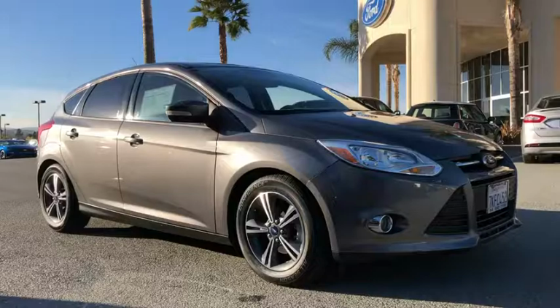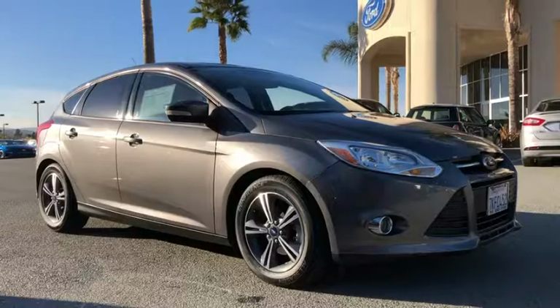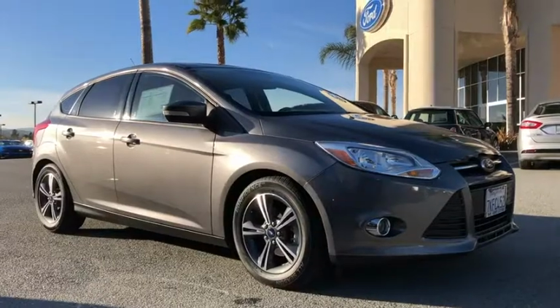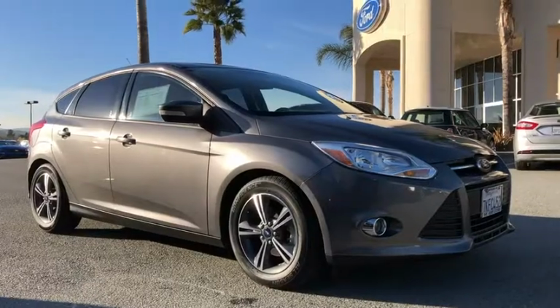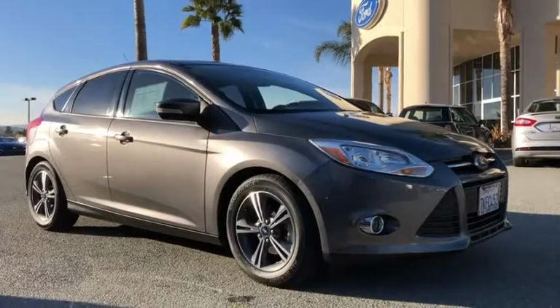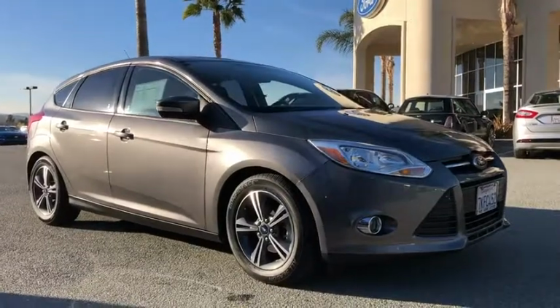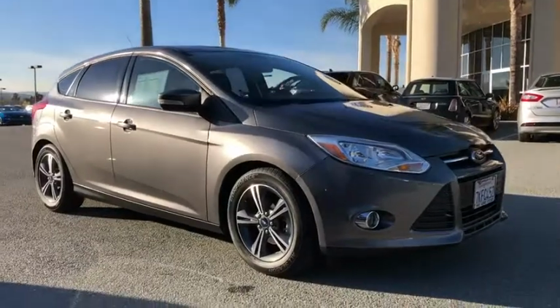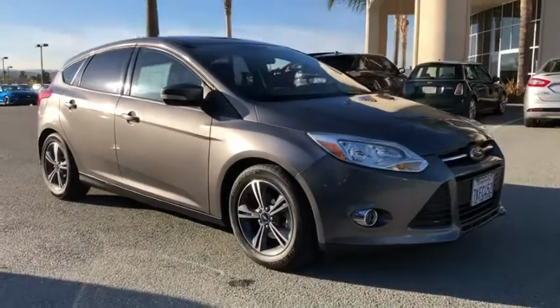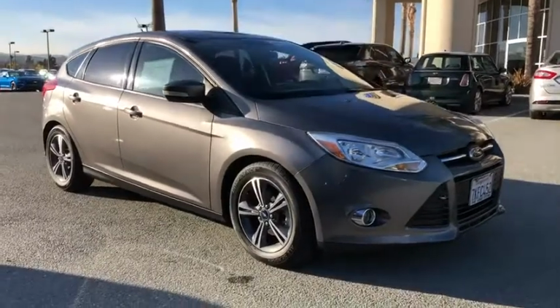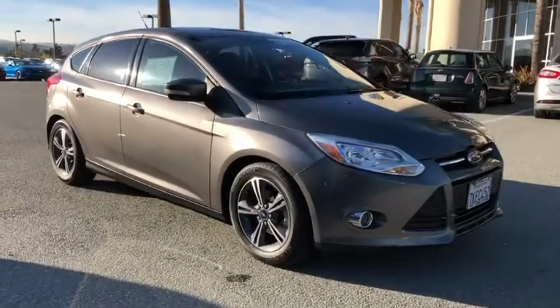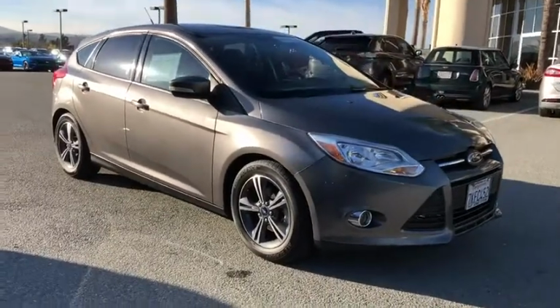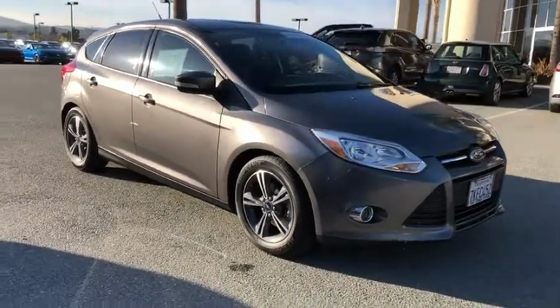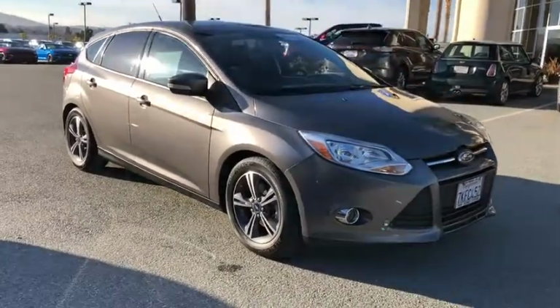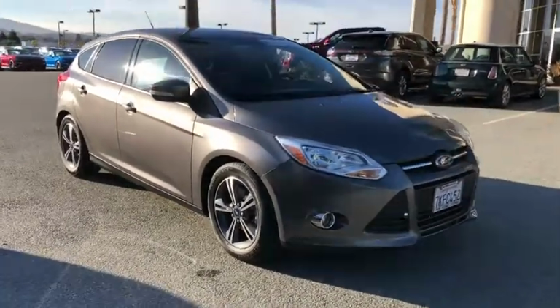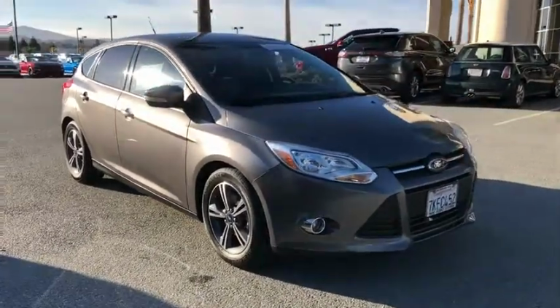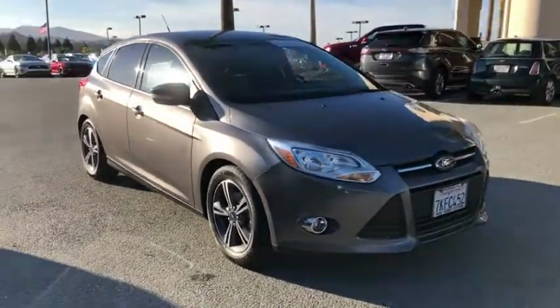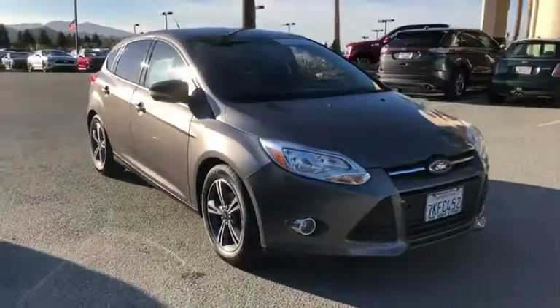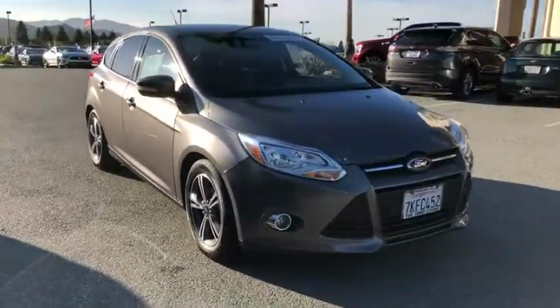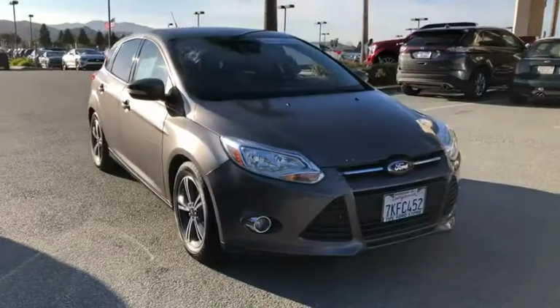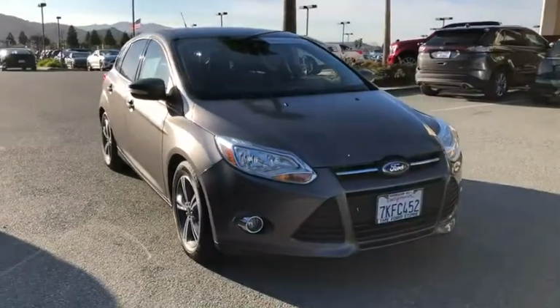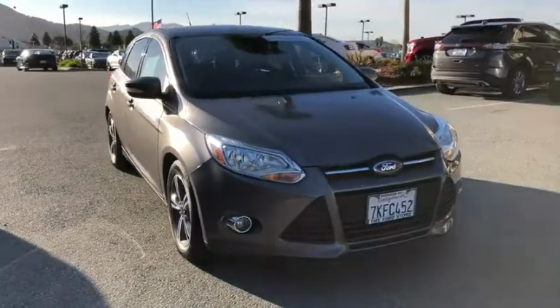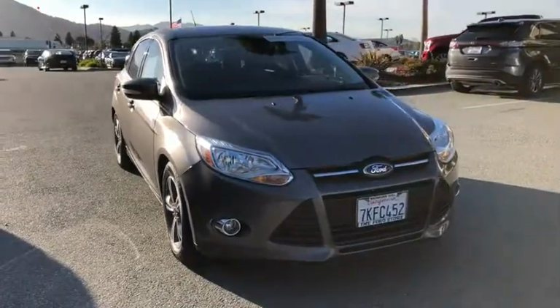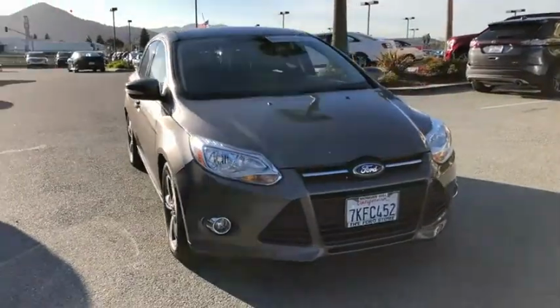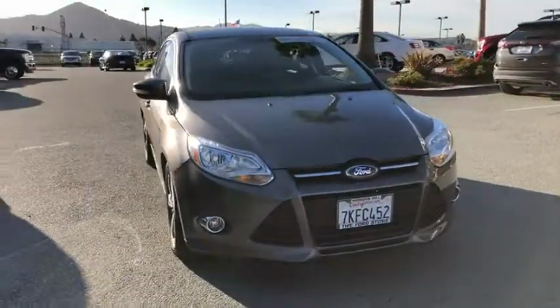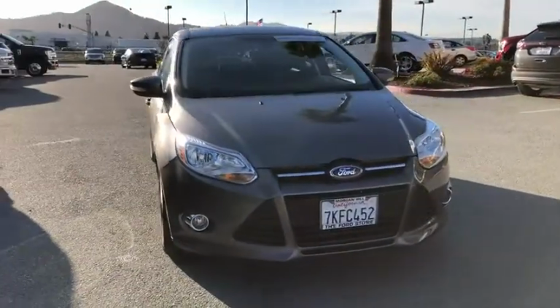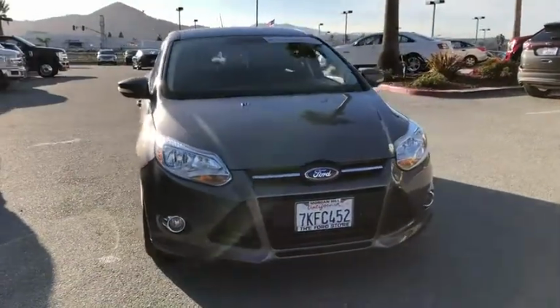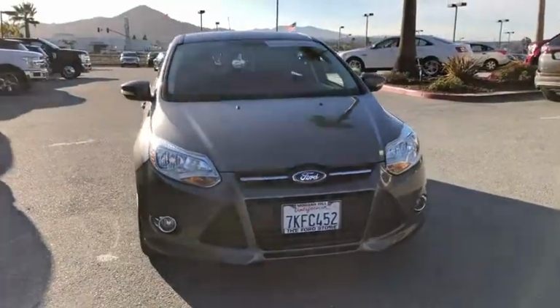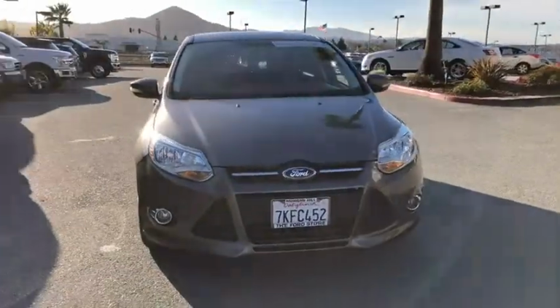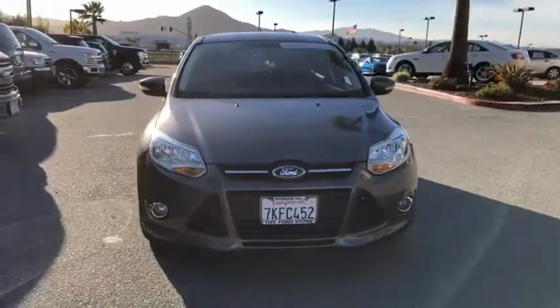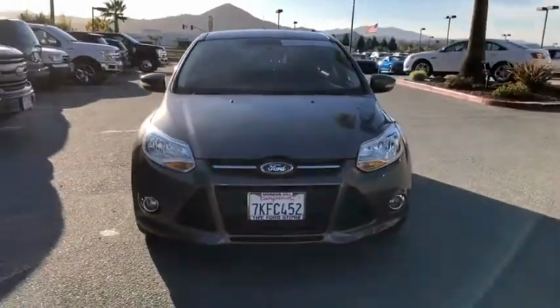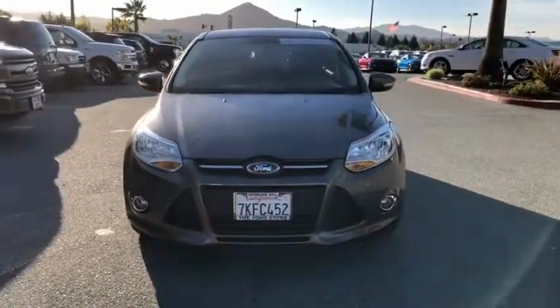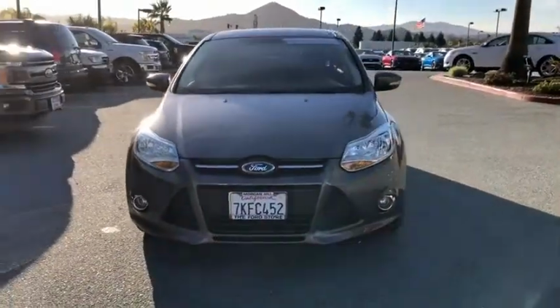The 2014 Ford Focus. Focus has more cool tech, more of what you're looking for. From any point of view, more than meets the eye.